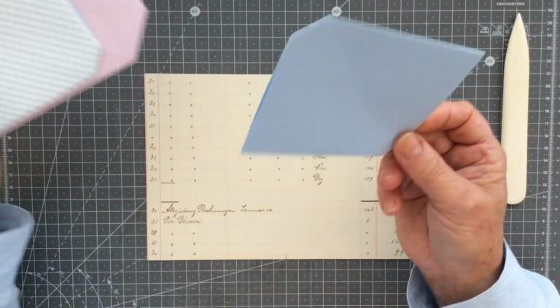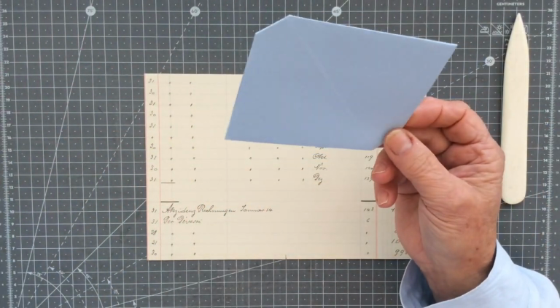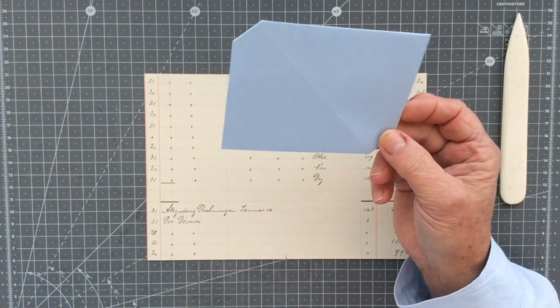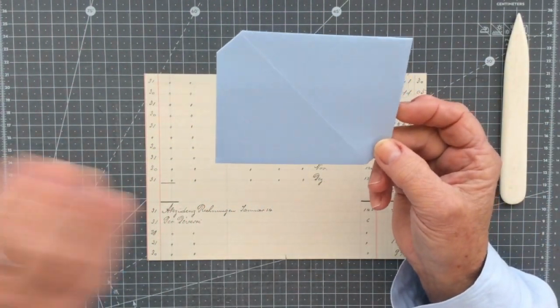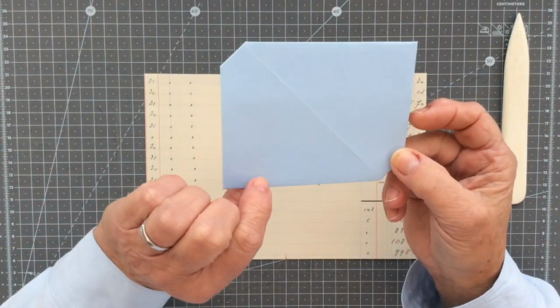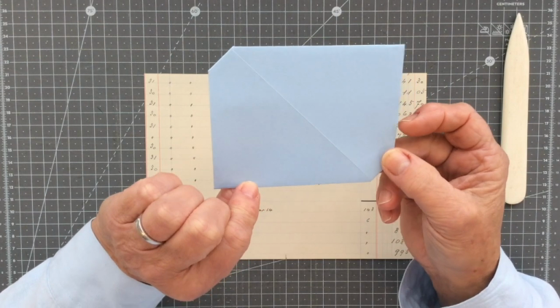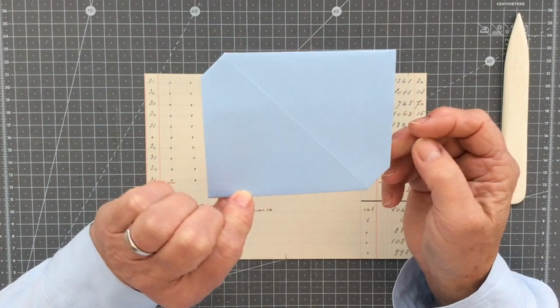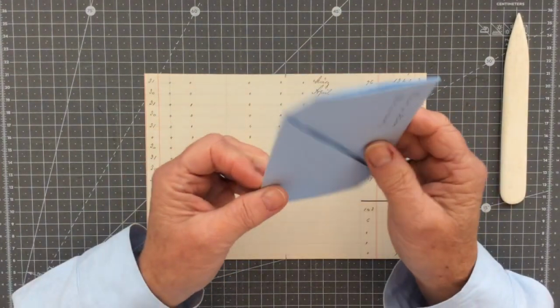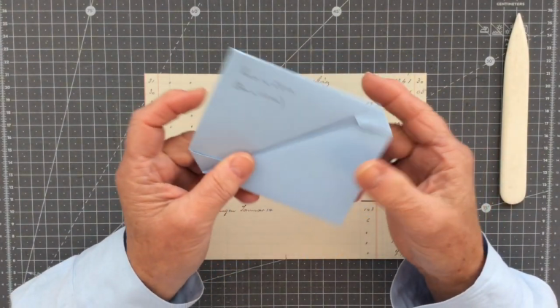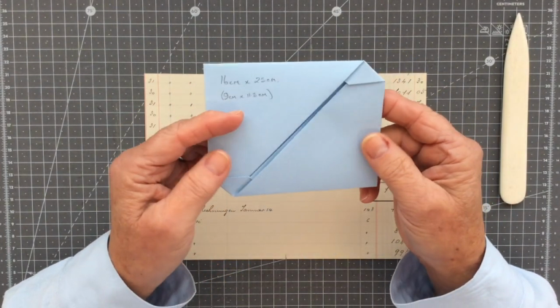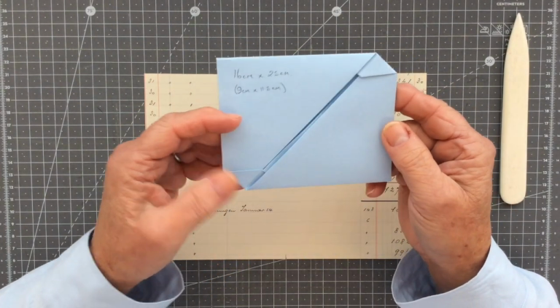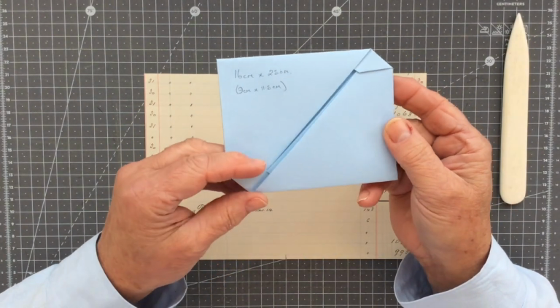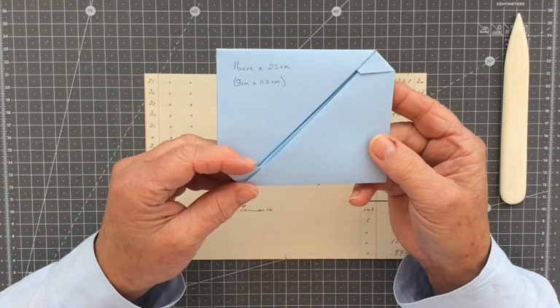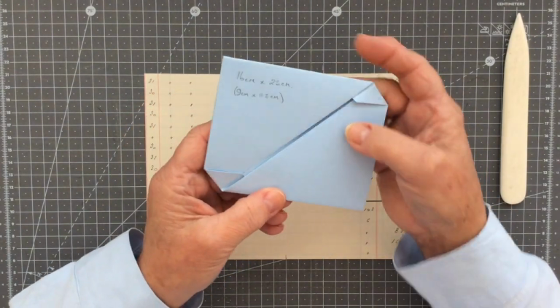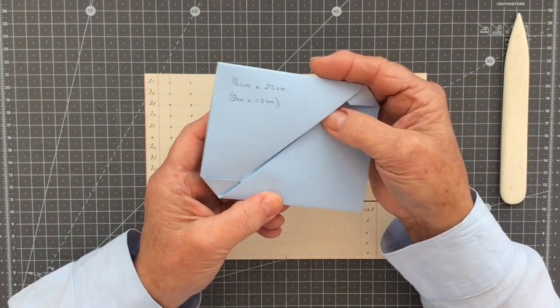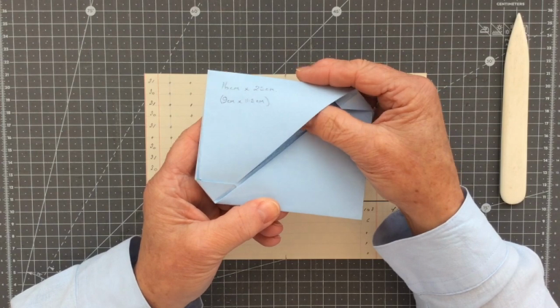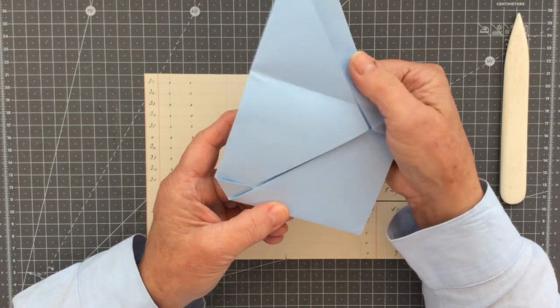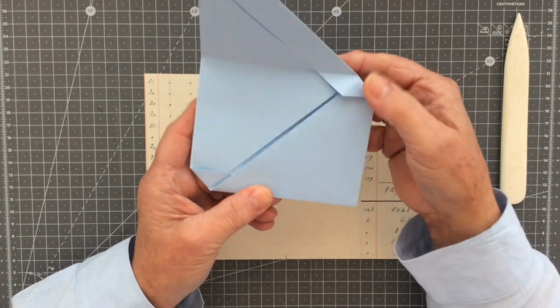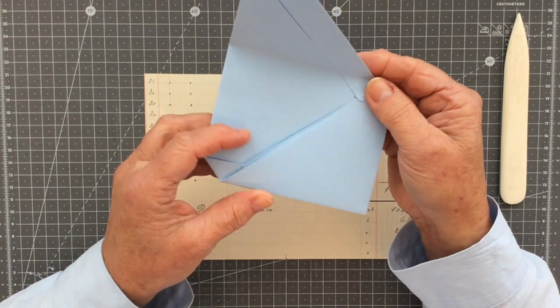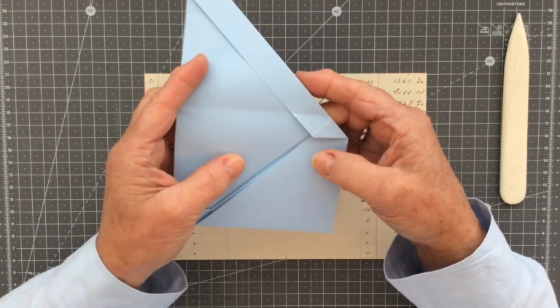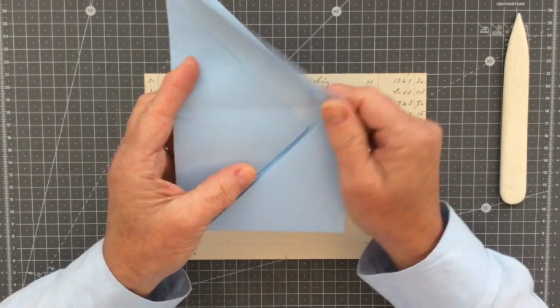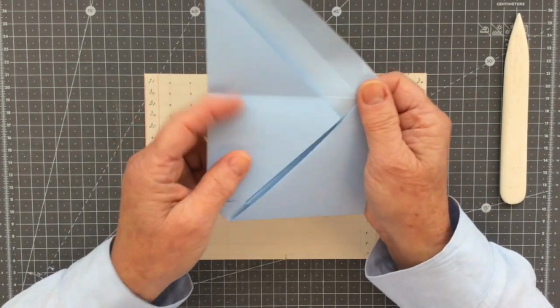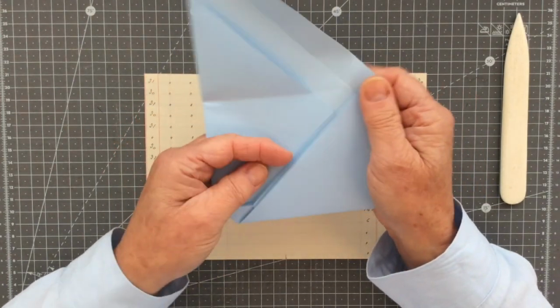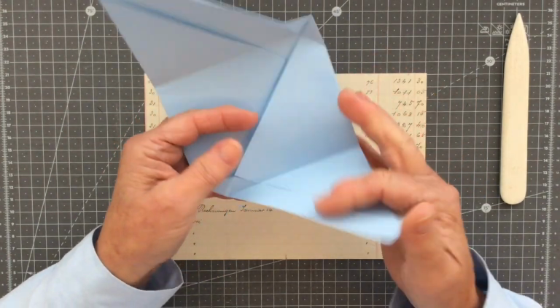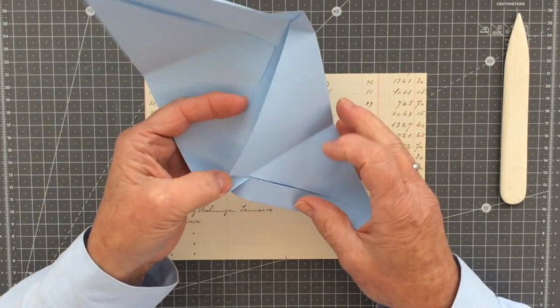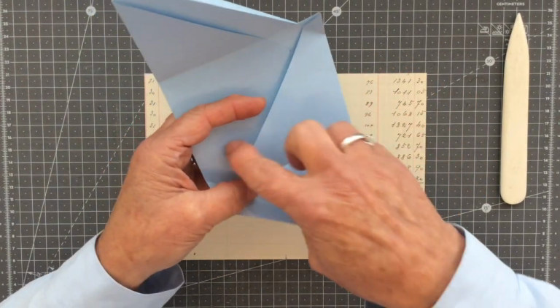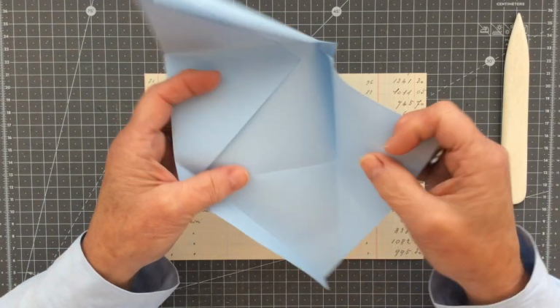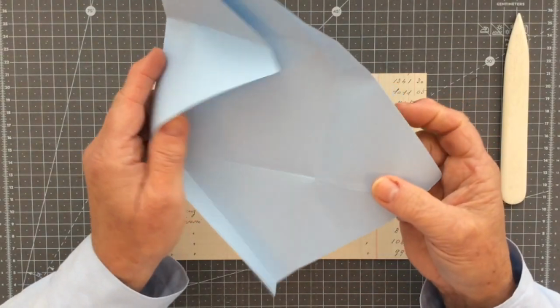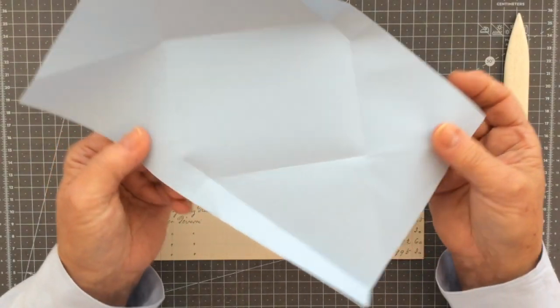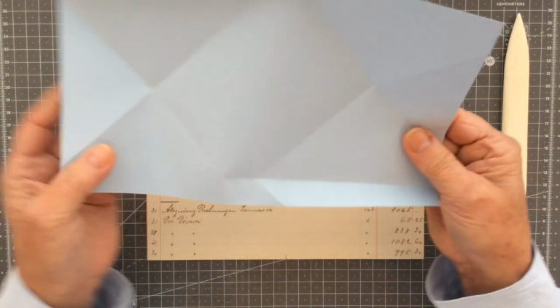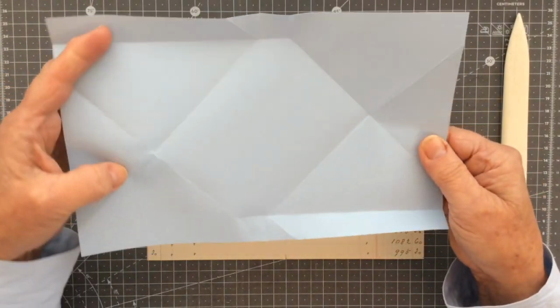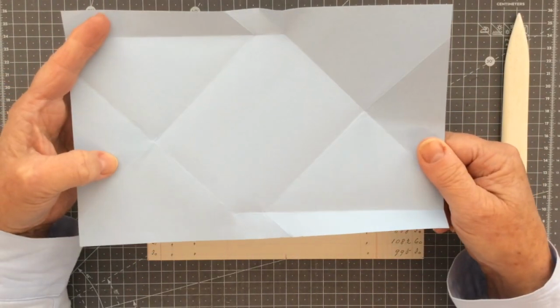I'm just going to take this one and open it up to show you what it's like inside — super easy under there — and there's your piece of paper.